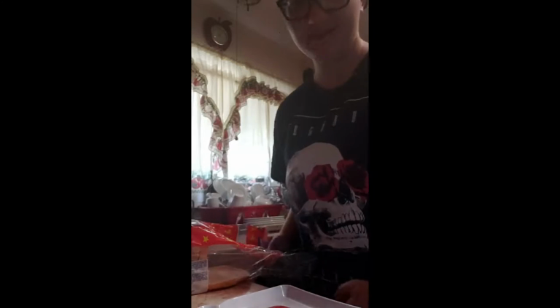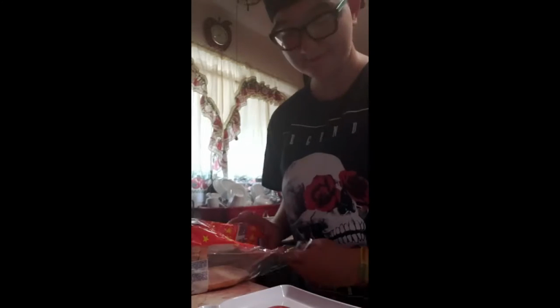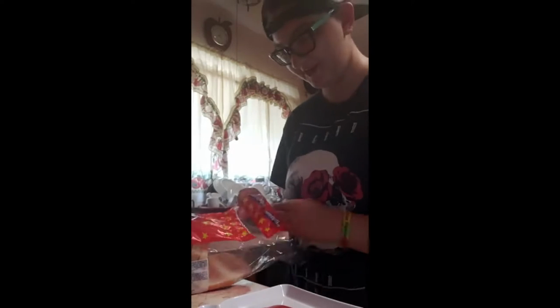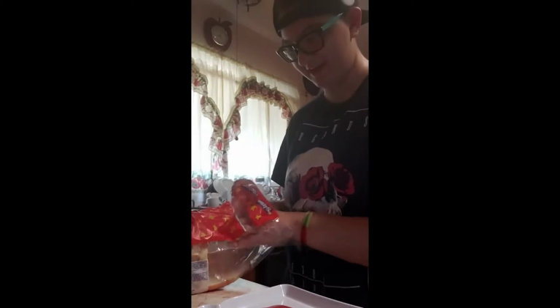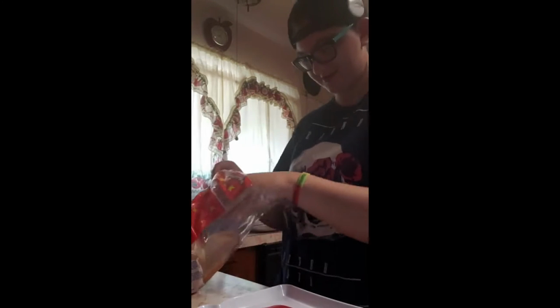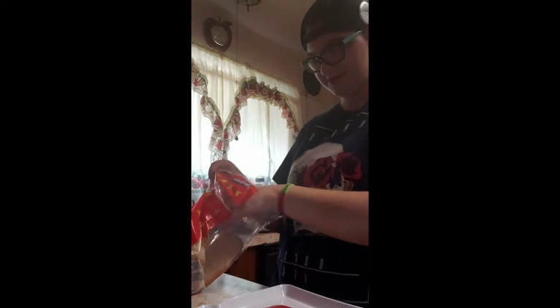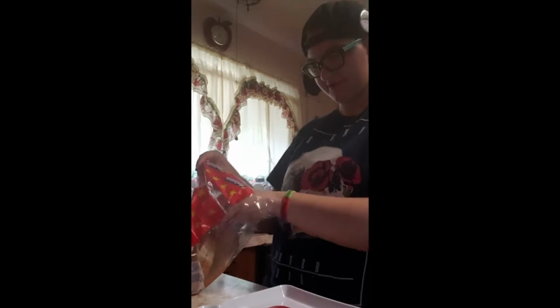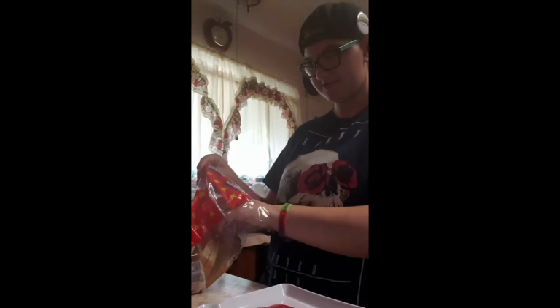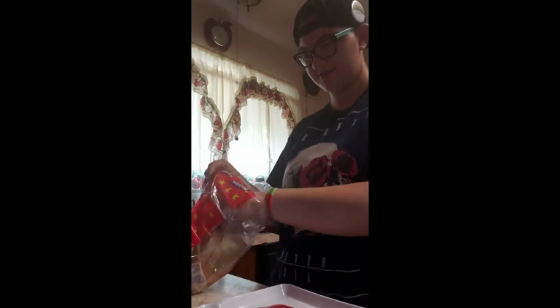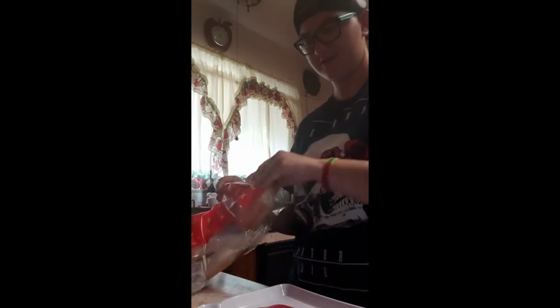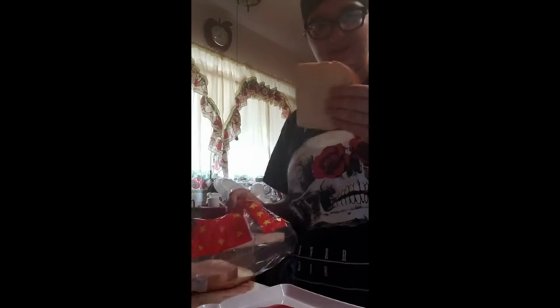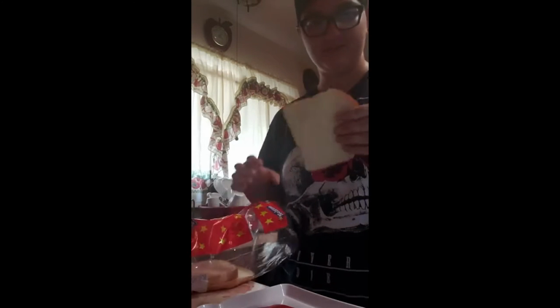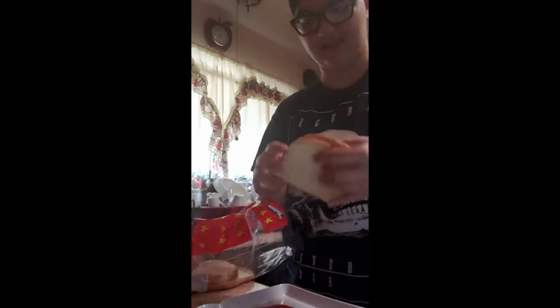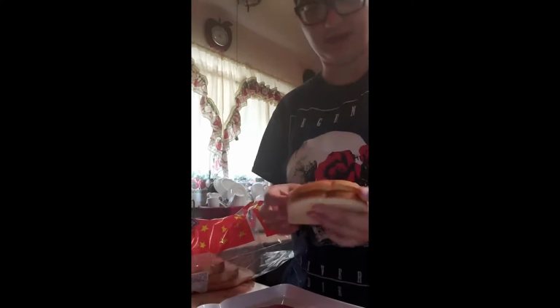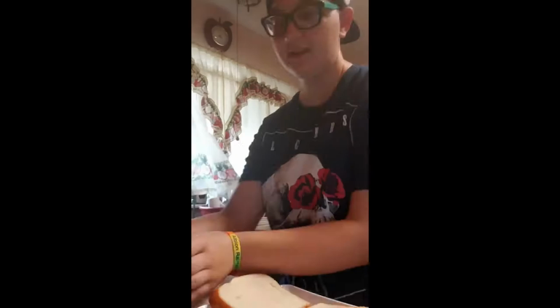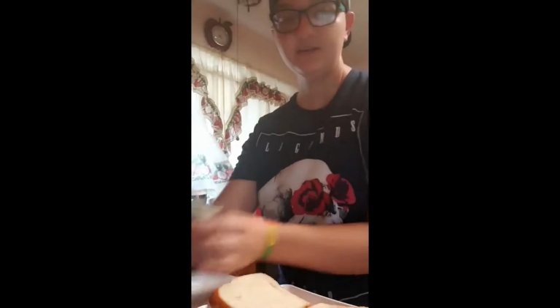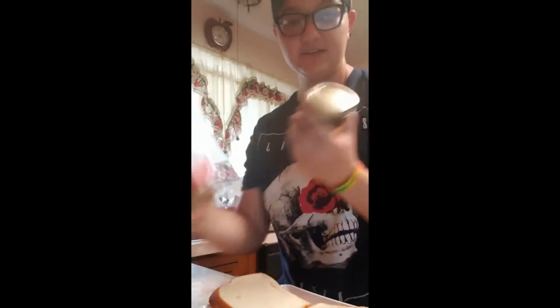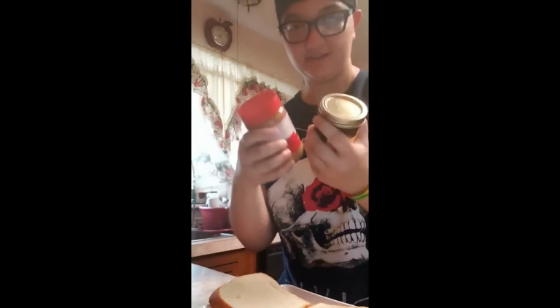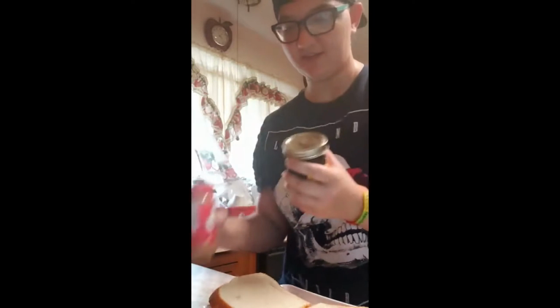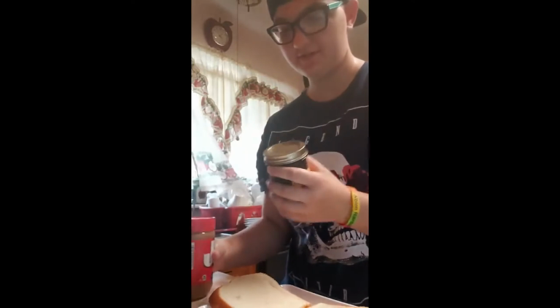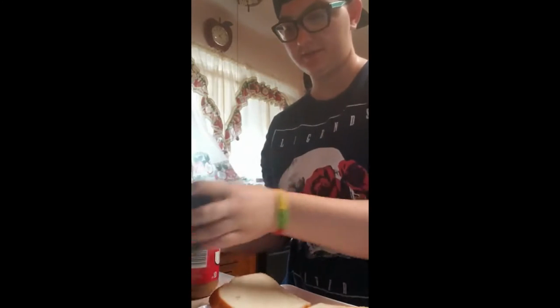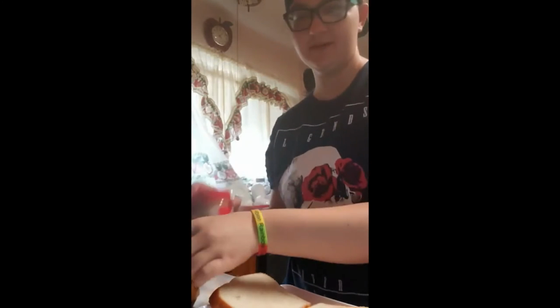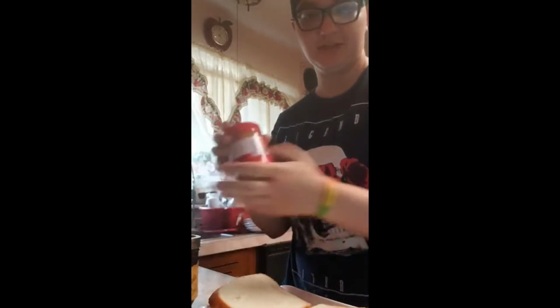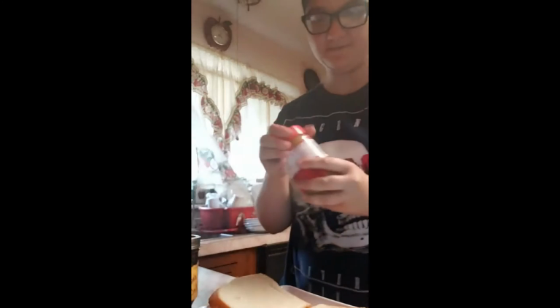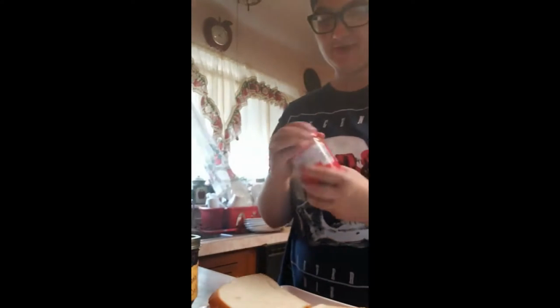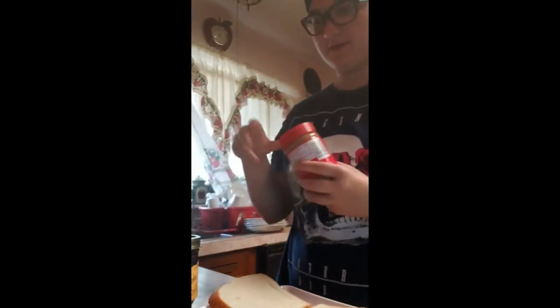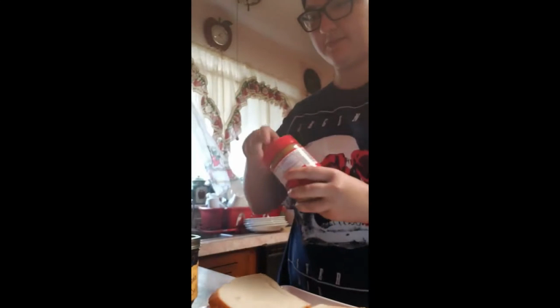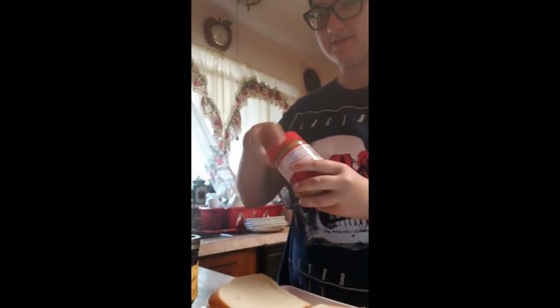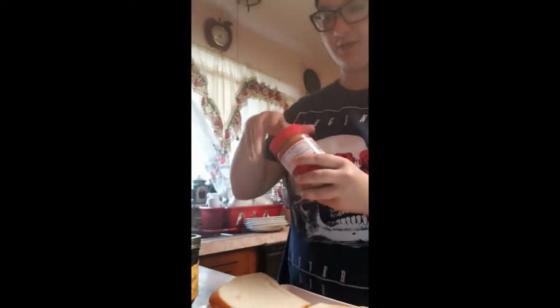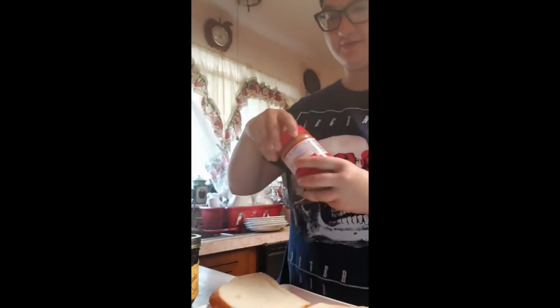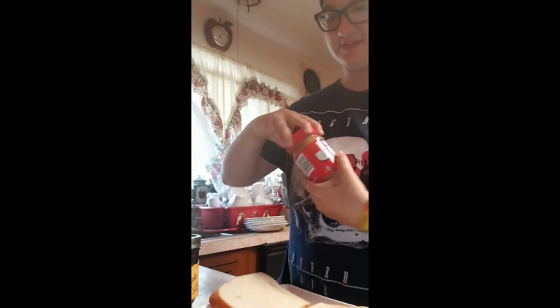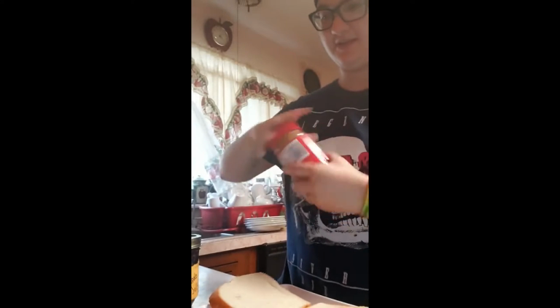First, you're going to get out two pieces of your desired bread. Then, you're going to take the lids off of the peanut butter and jelly and place them off to the side.